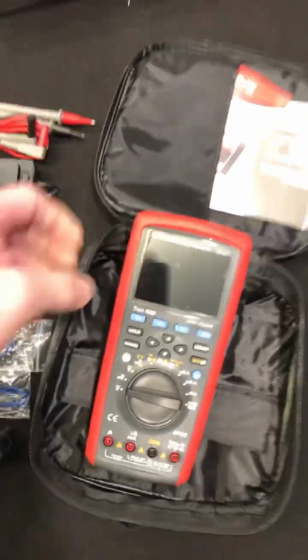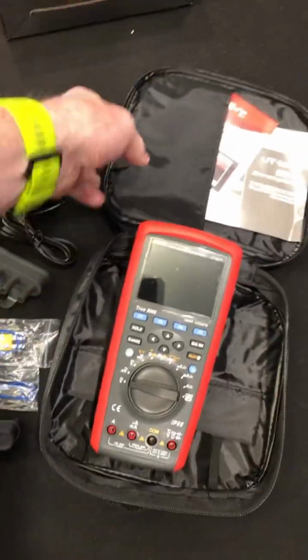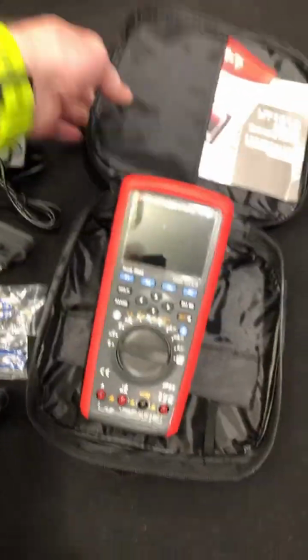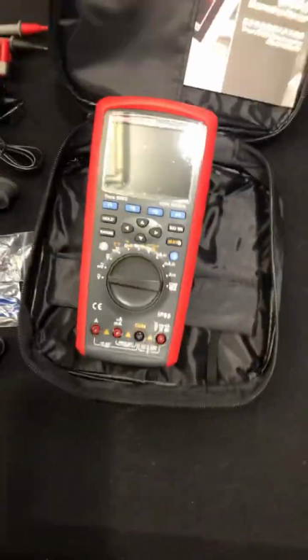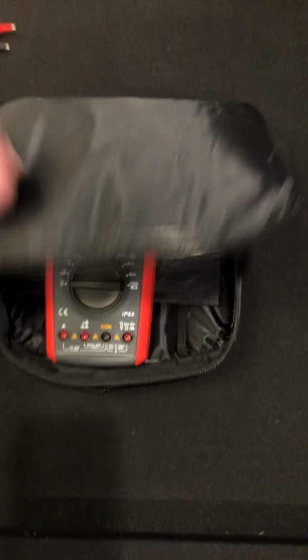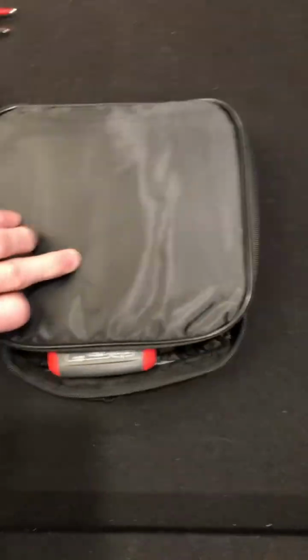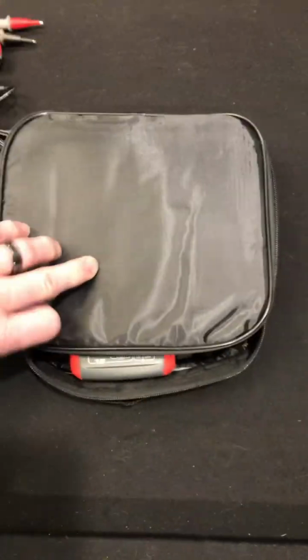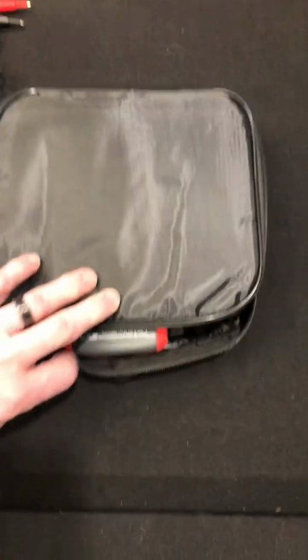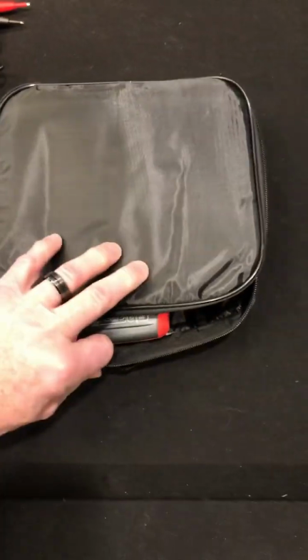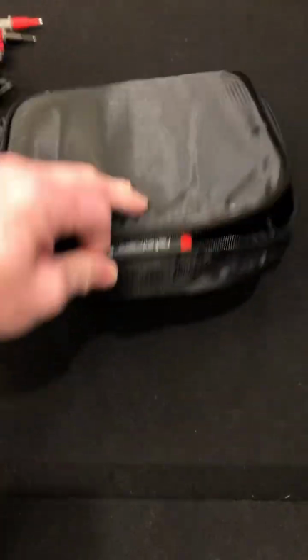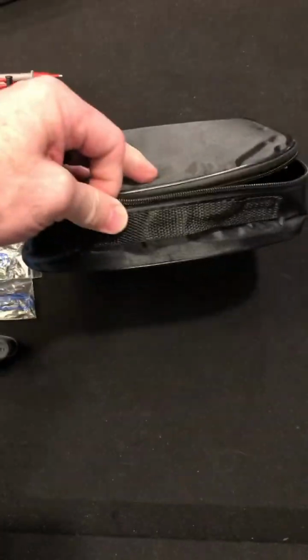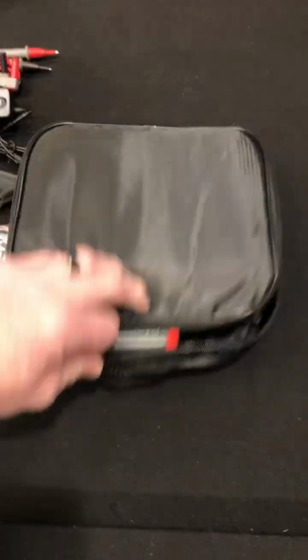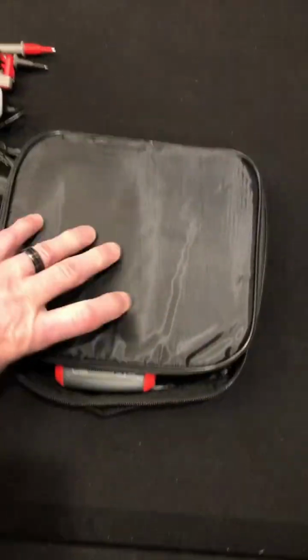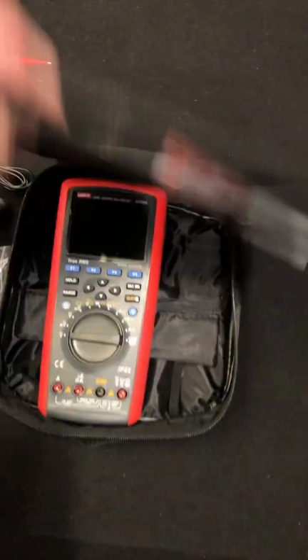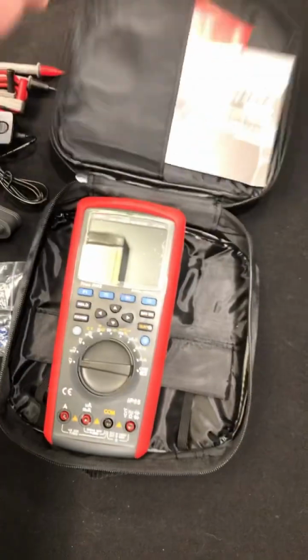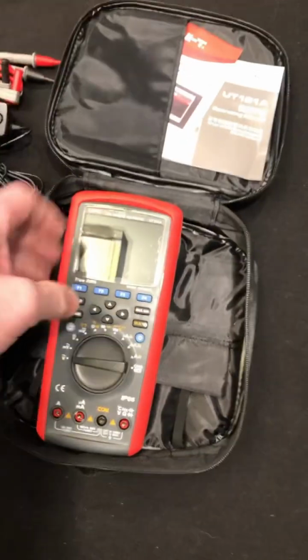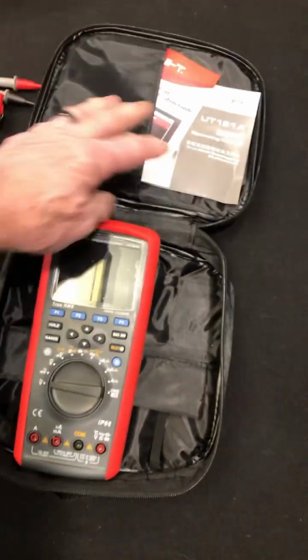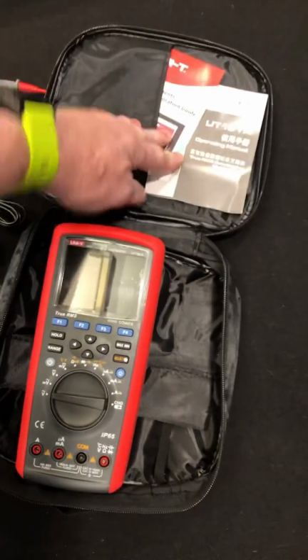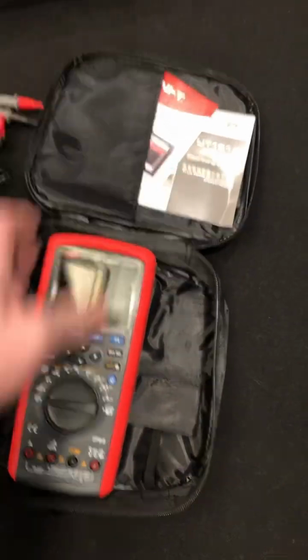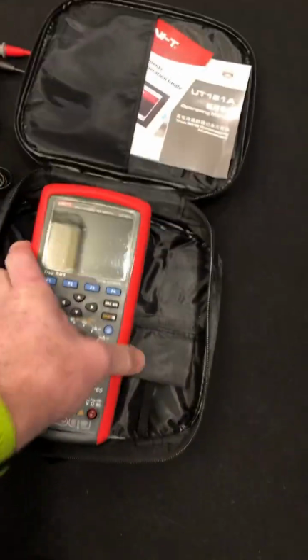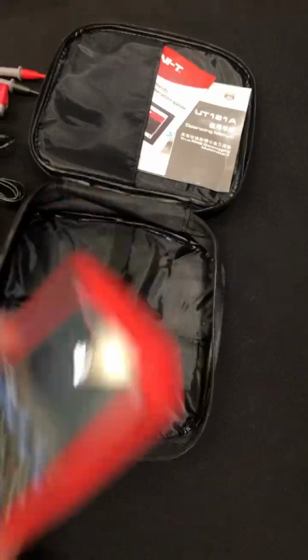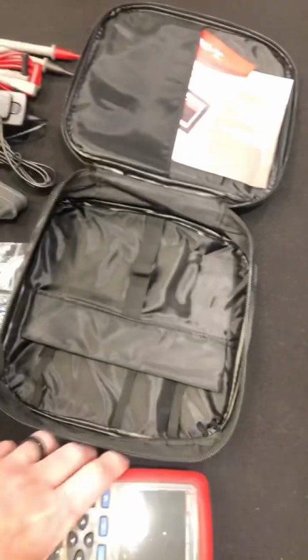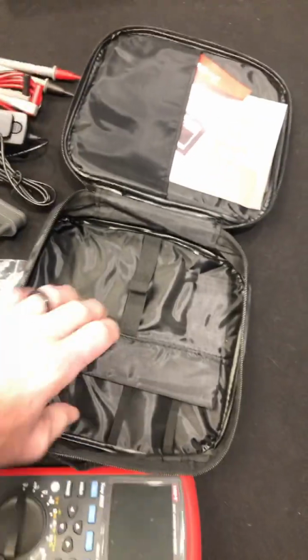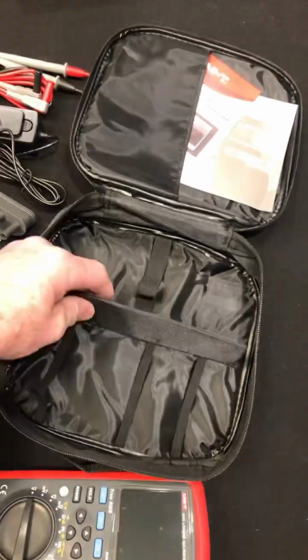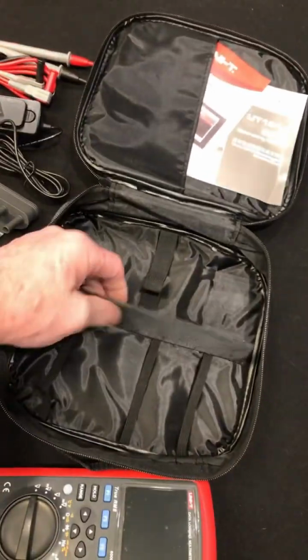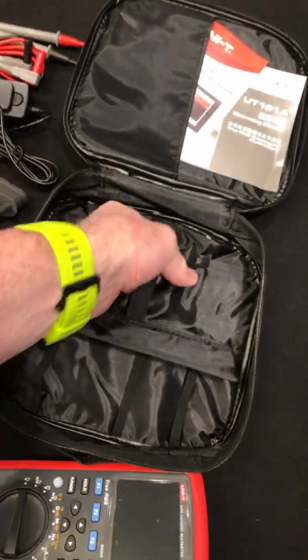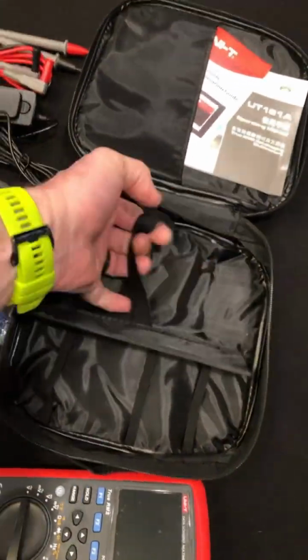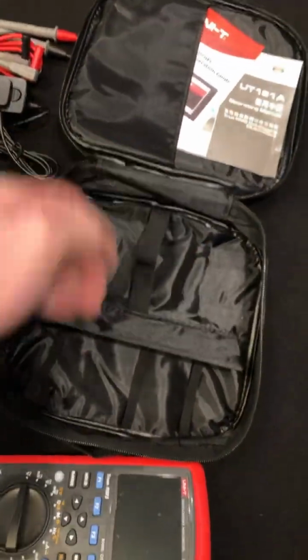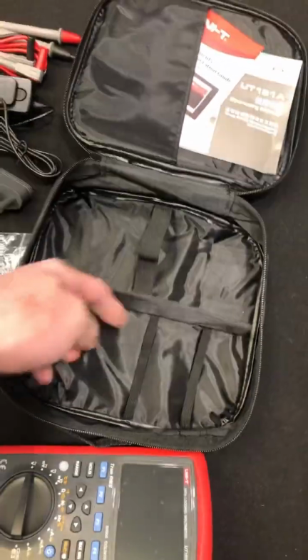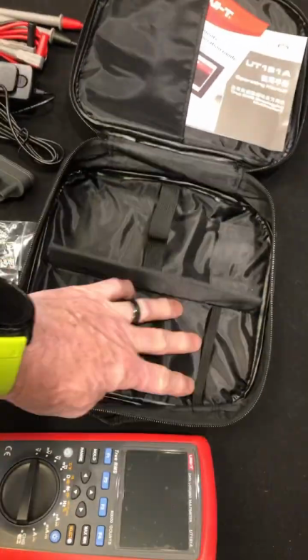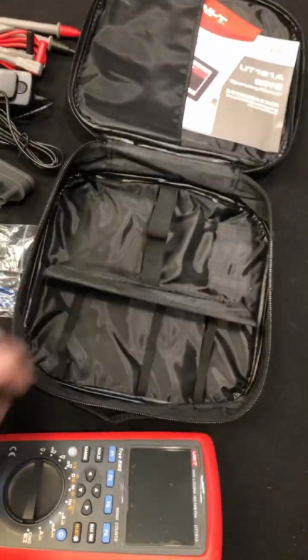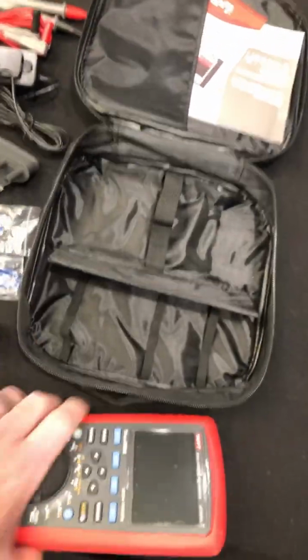I open up the case. The case is a nice big case with a handle on it. There's a pocket here, organization with a flap, and little straps to hold everything.